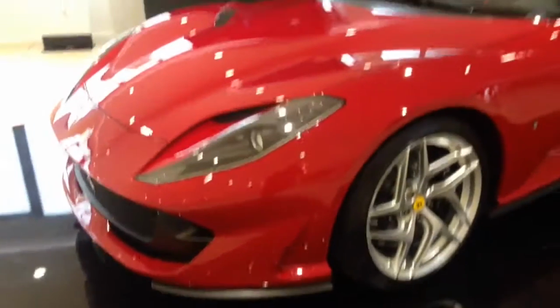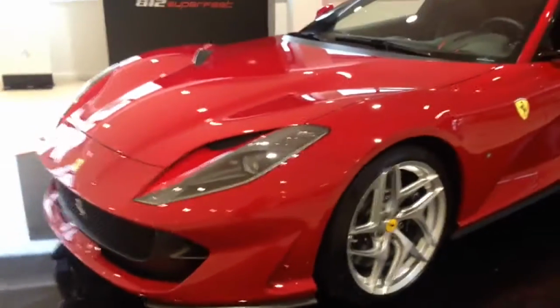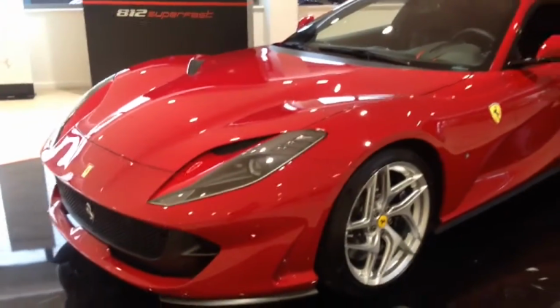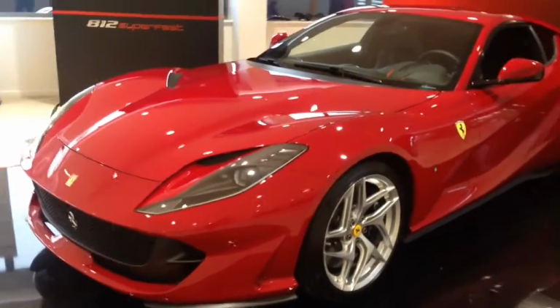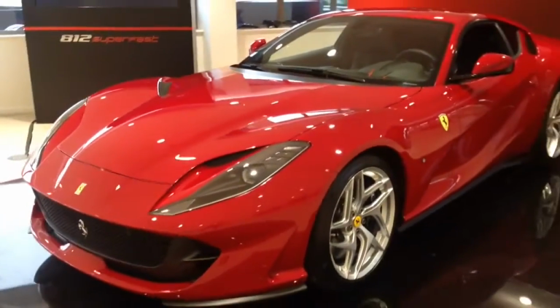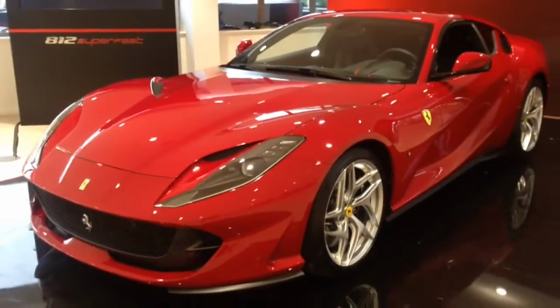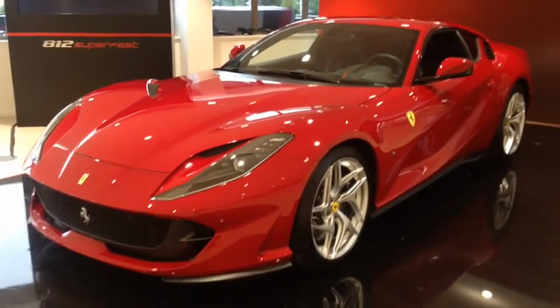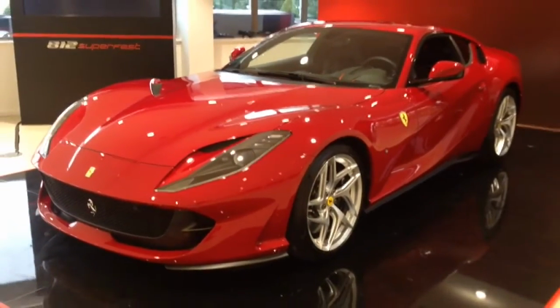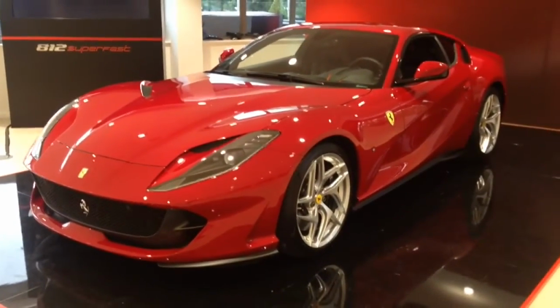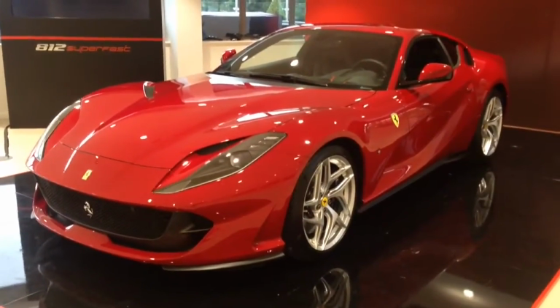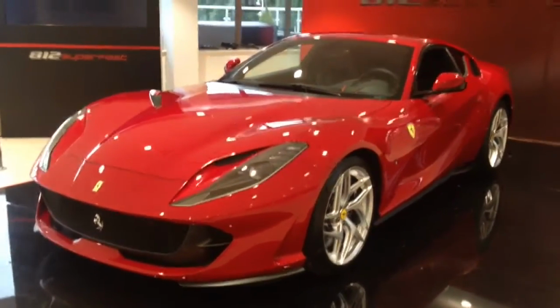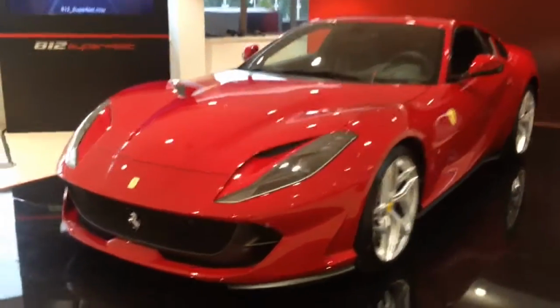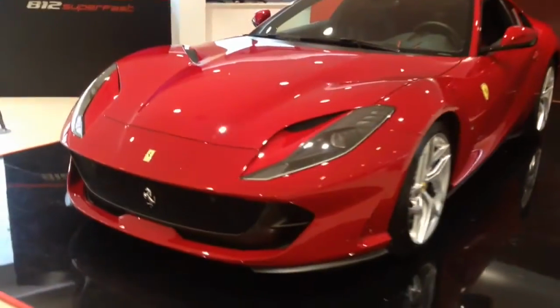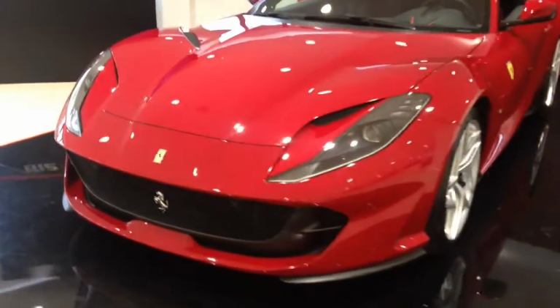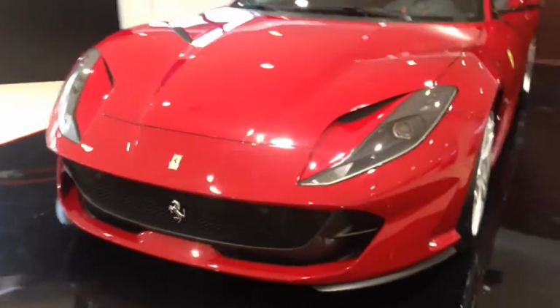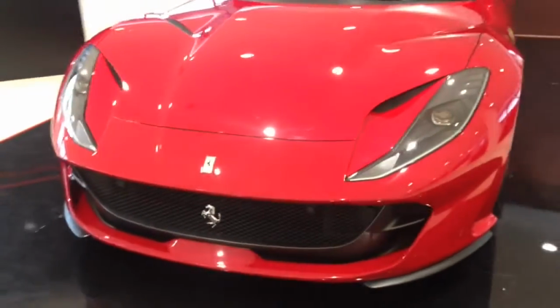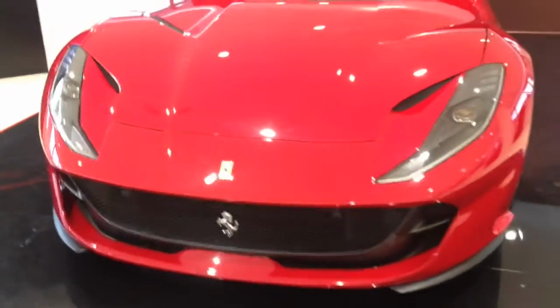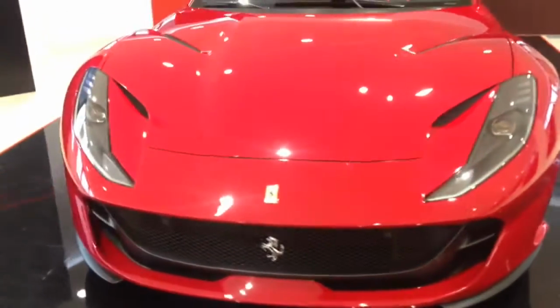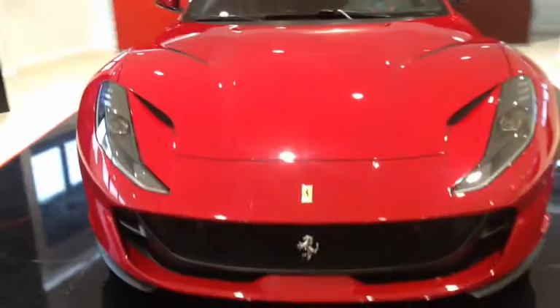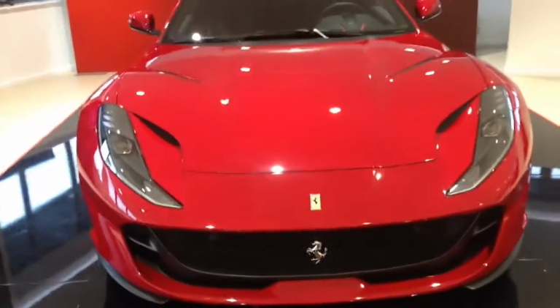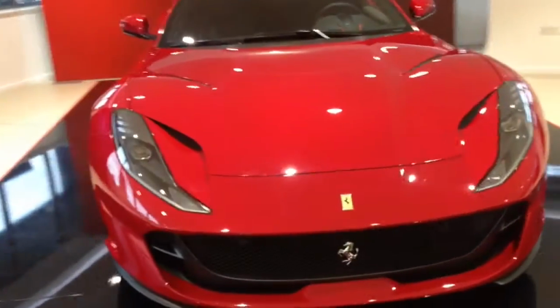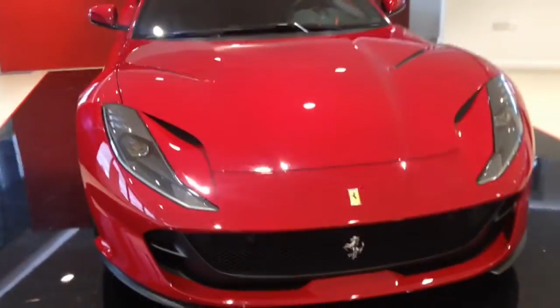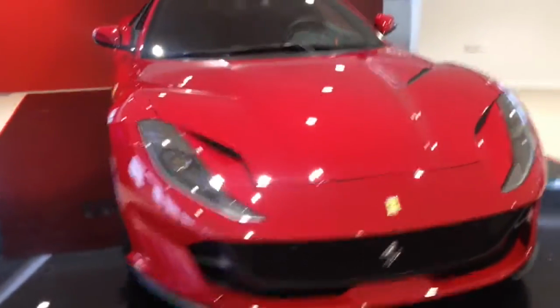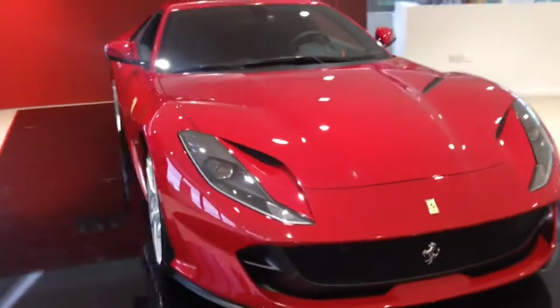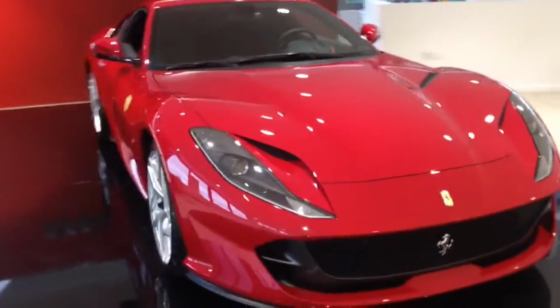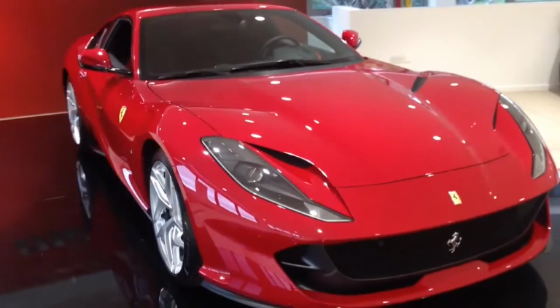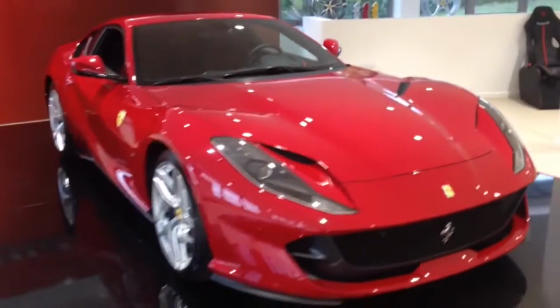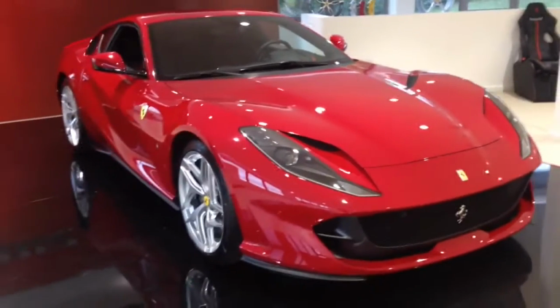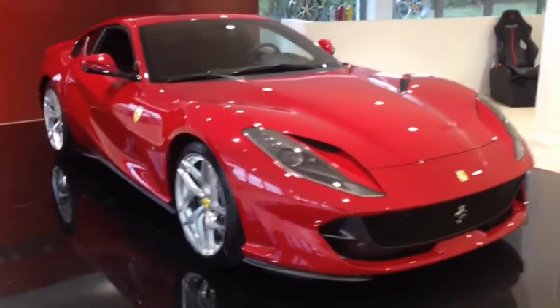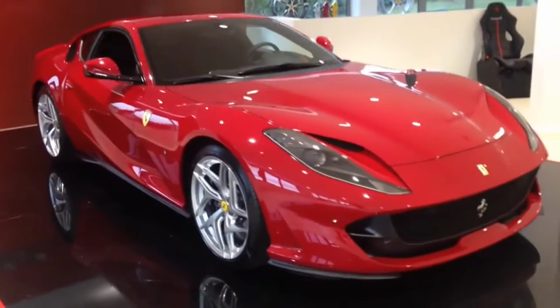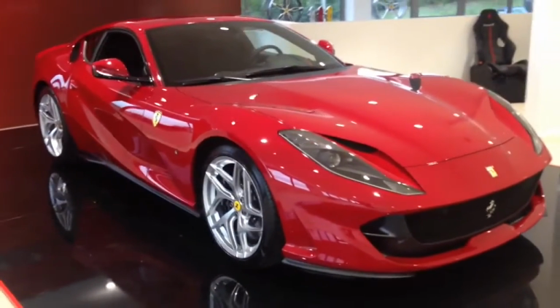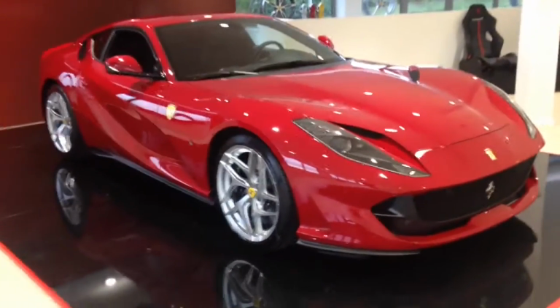It's 789 horsepower I believe. So yeah, I'm just giving you guys a walk round of it because it's beautiful. I love it. I've literally only just this second seen it and I've fallen in love already.